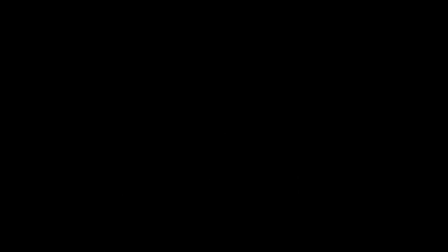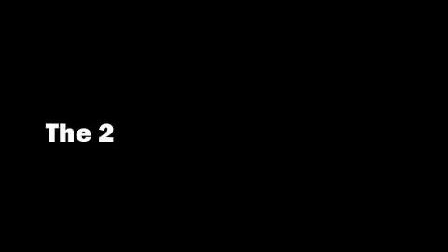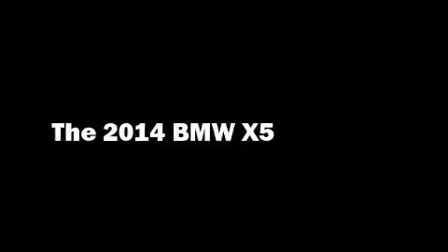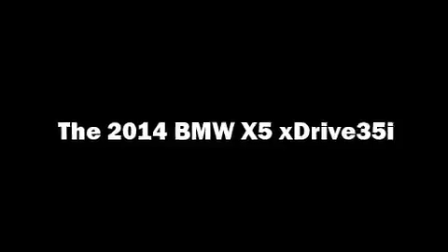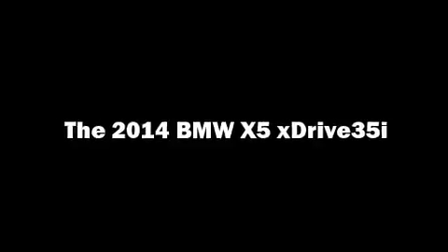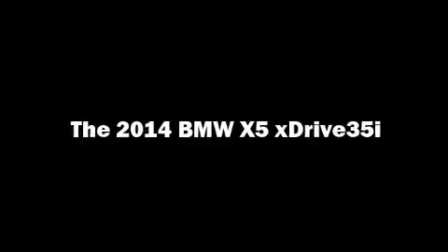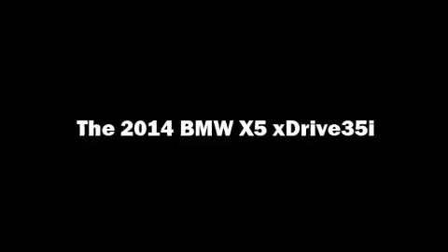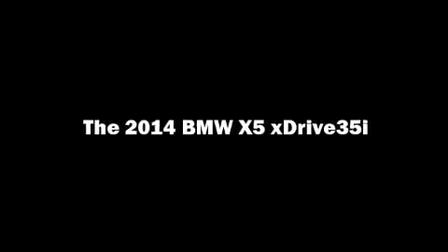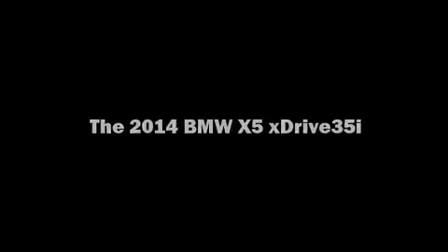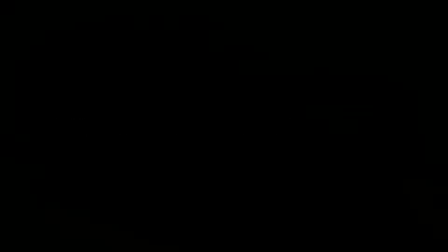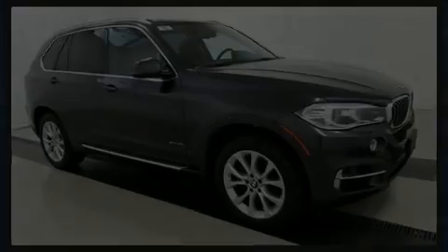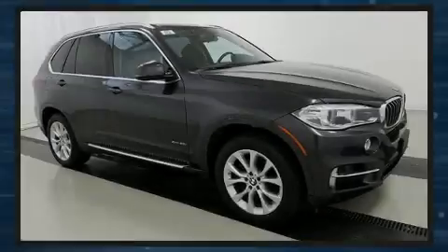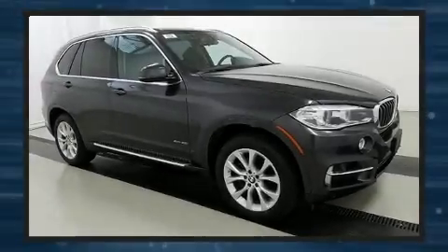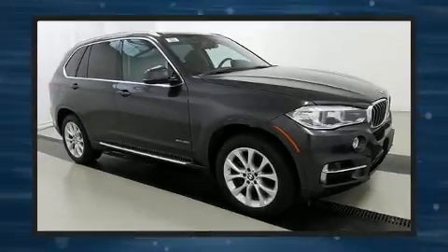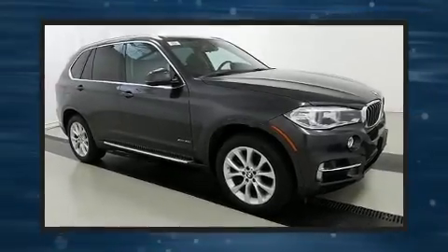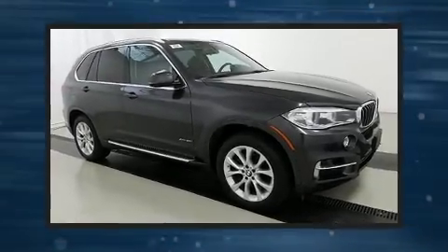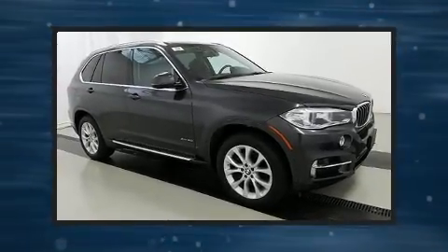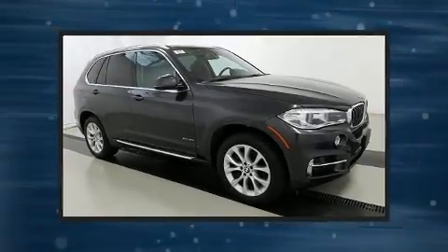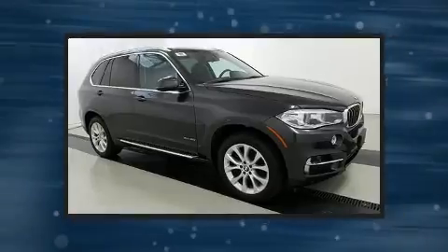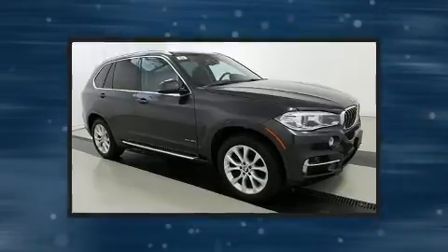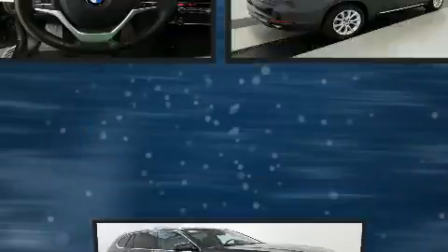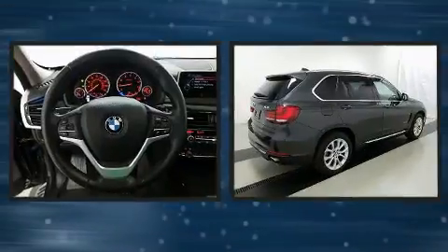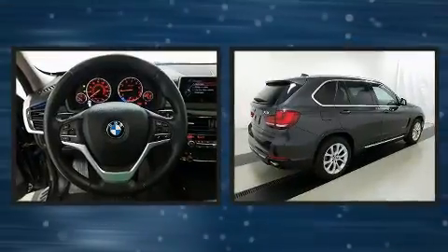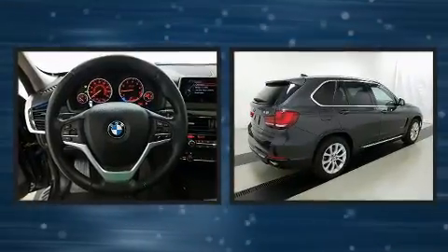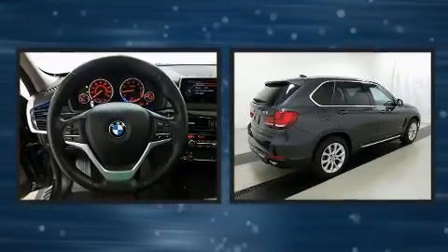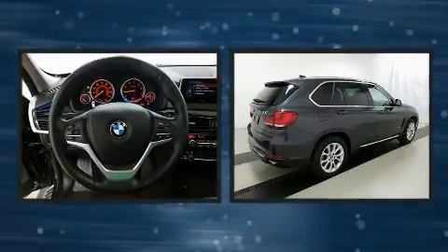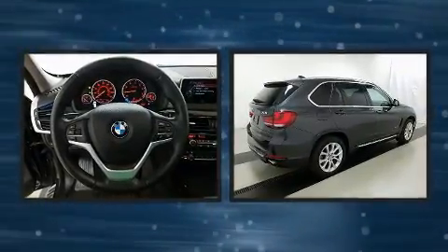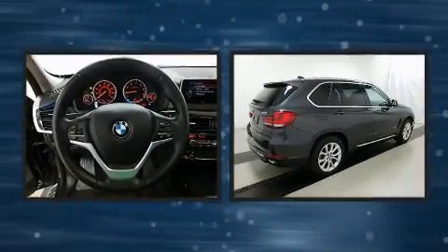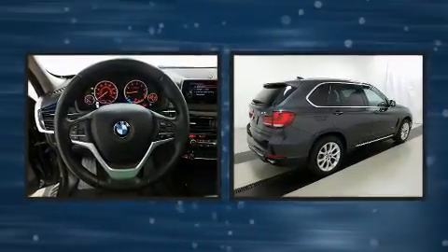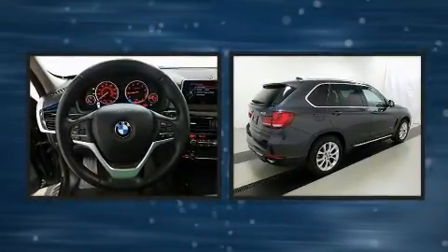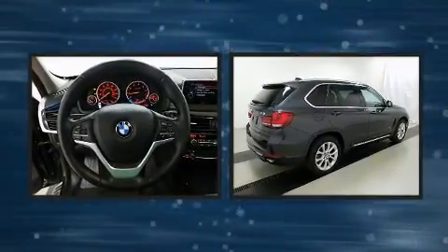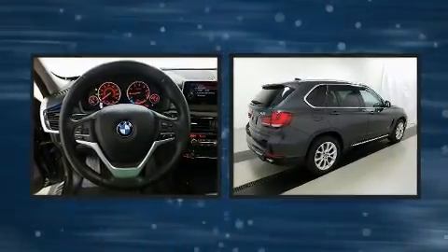Discerning drivers will appreciate the 2014 BMW X5. With less than 20,000 miles on the odometer, you'll be sure to appreciate this model's condition and value.